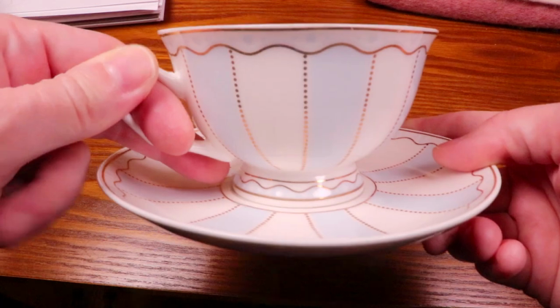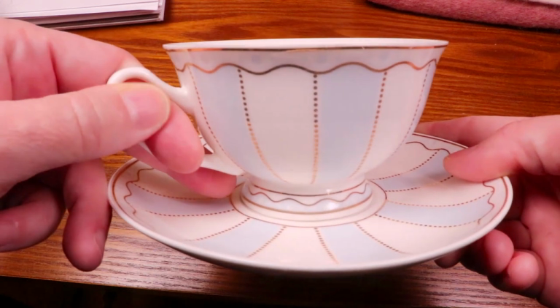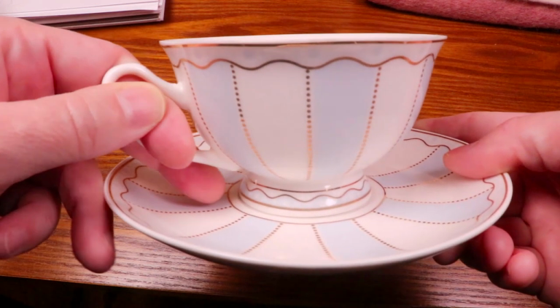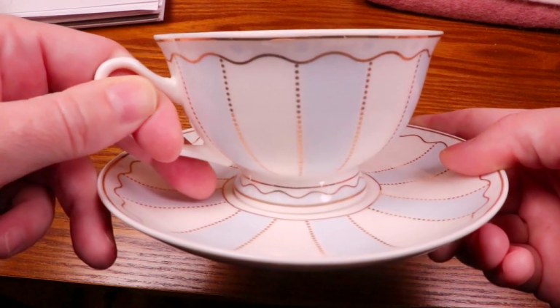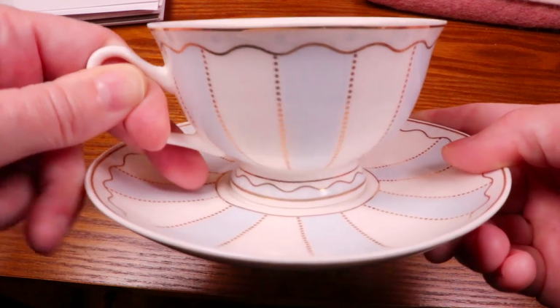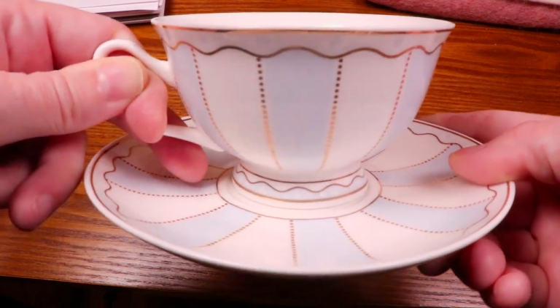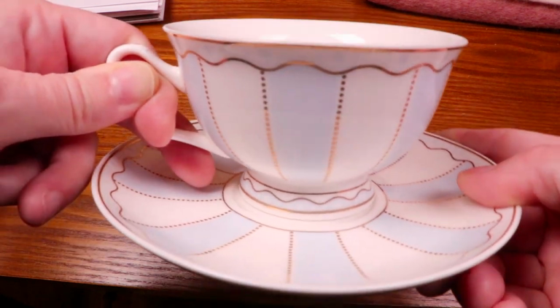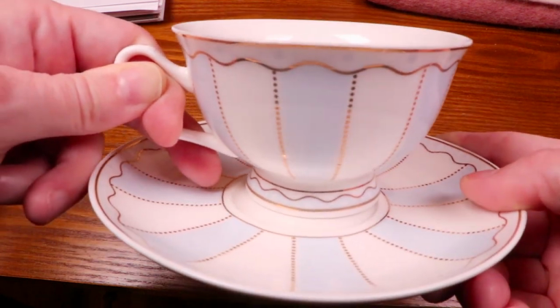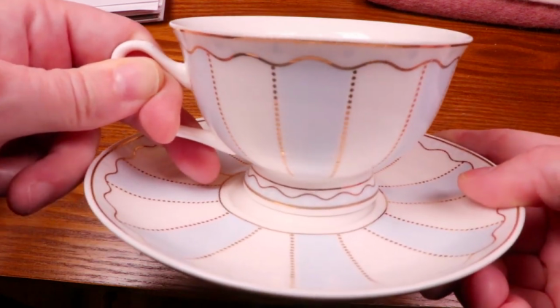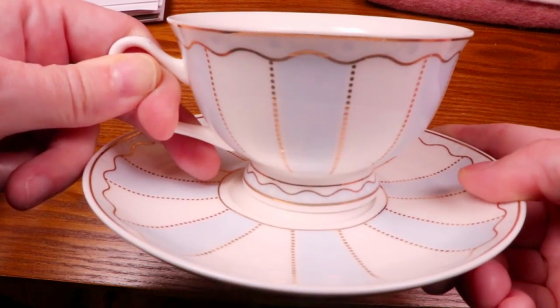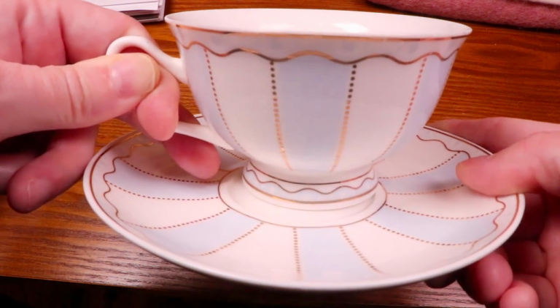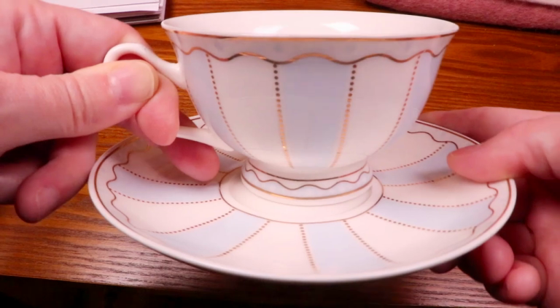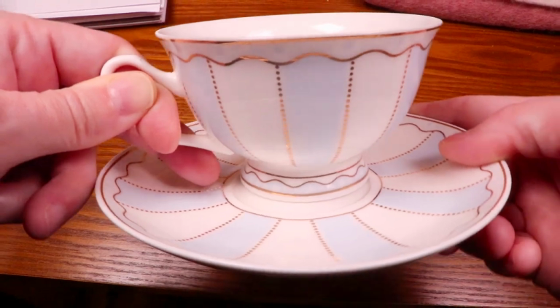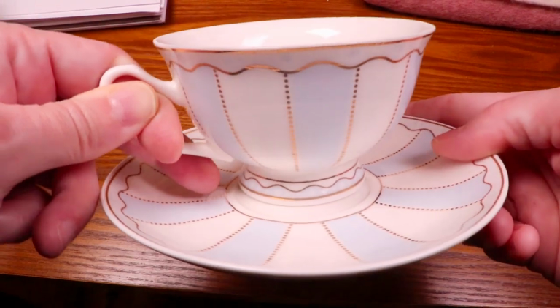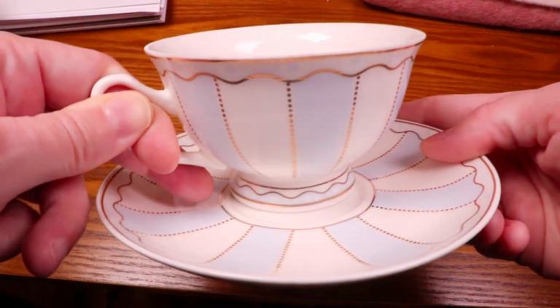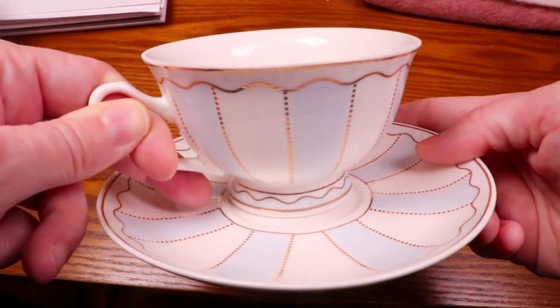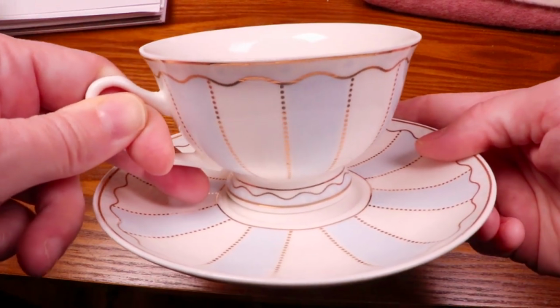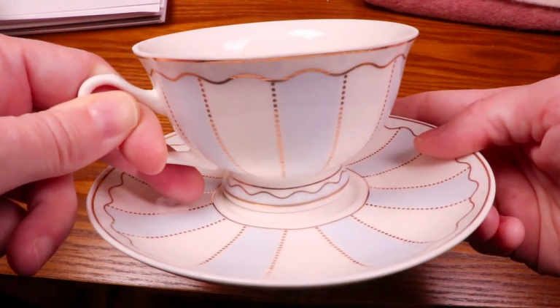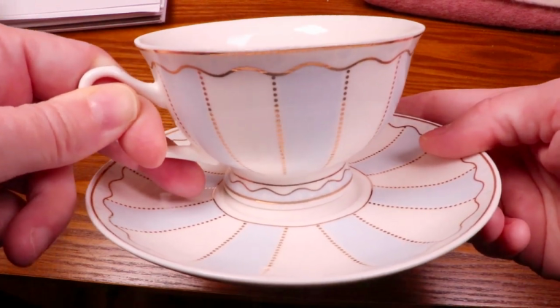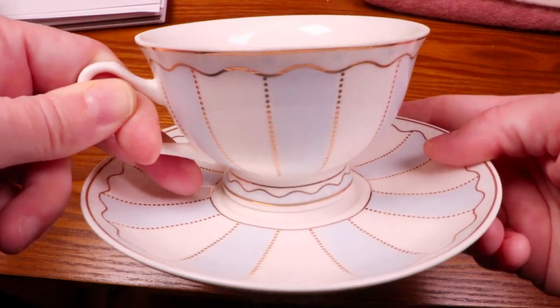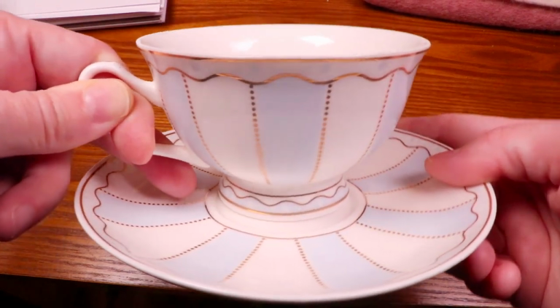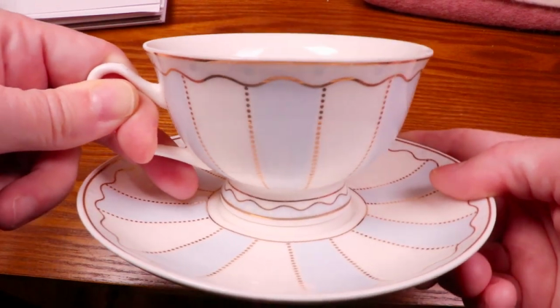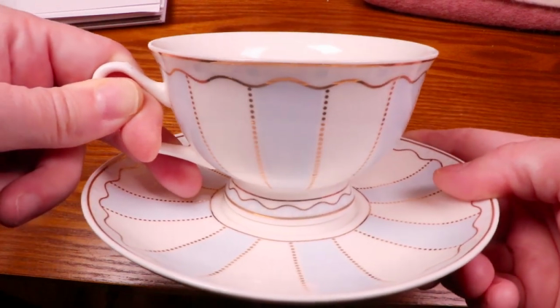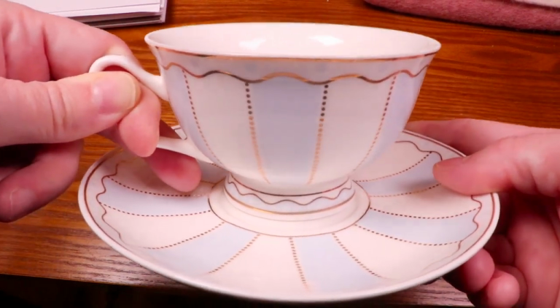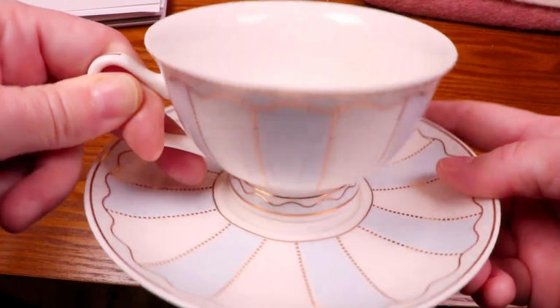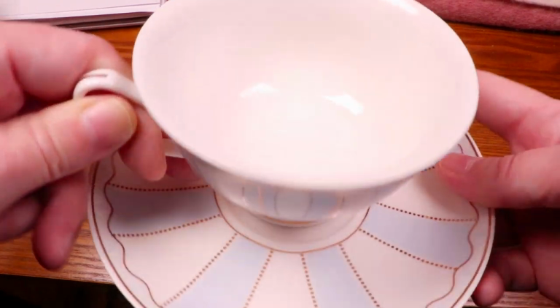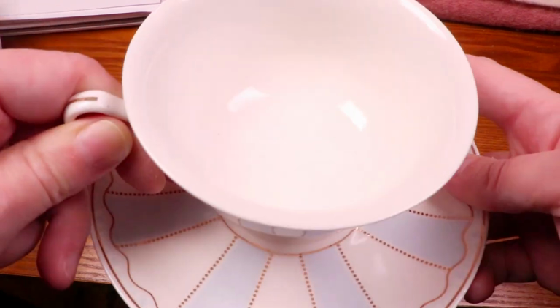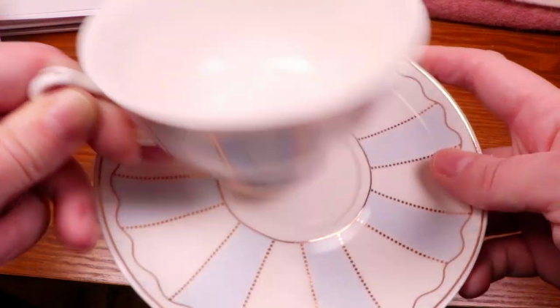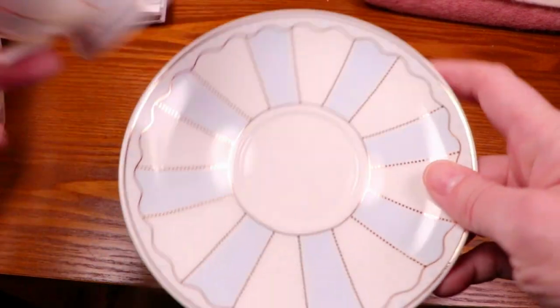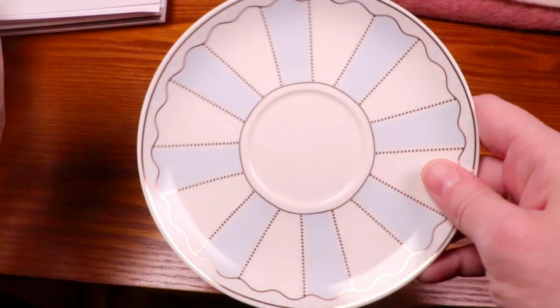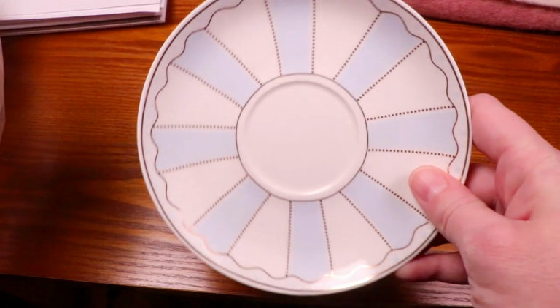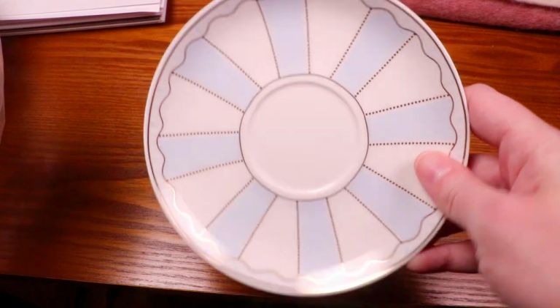For this project we're going to use this cute striped teacup. It was part of a set and I think it's perfect for this art piece.